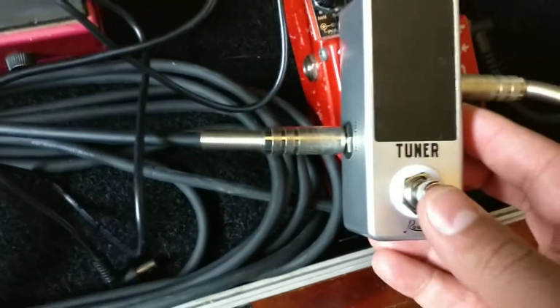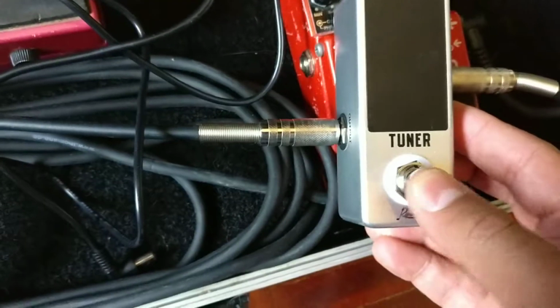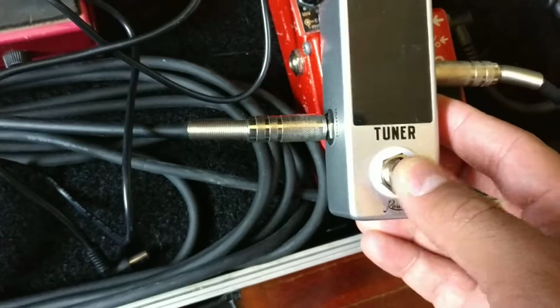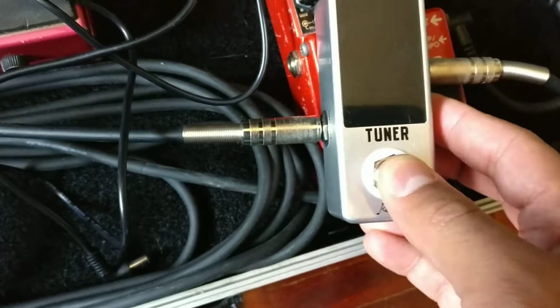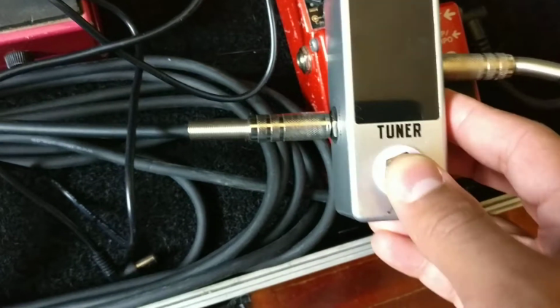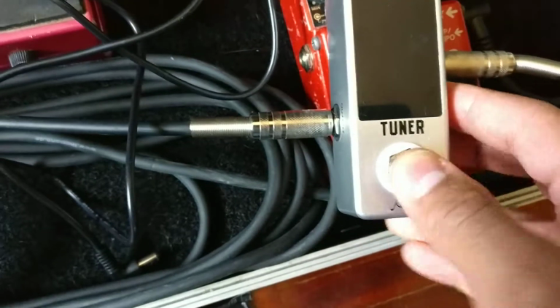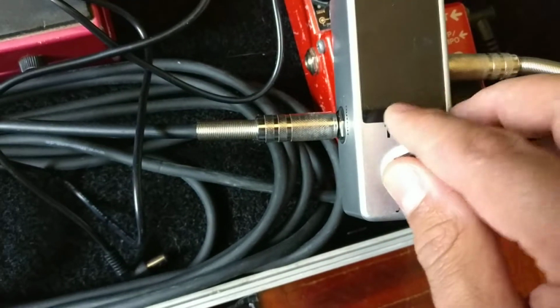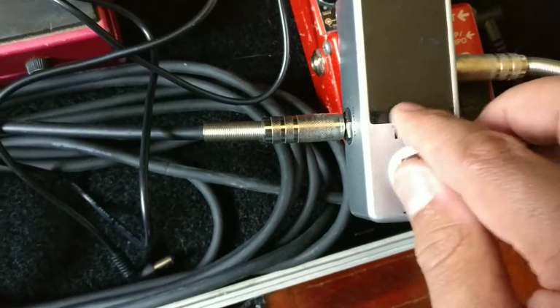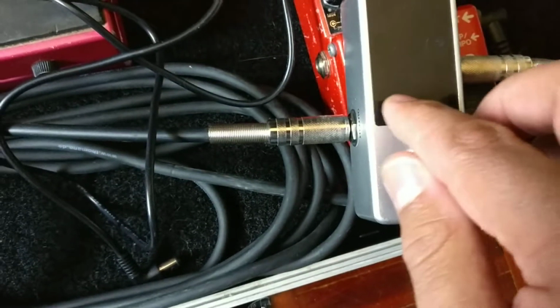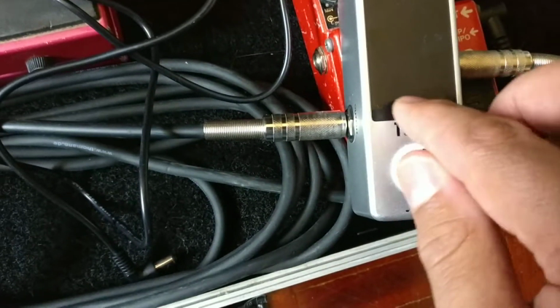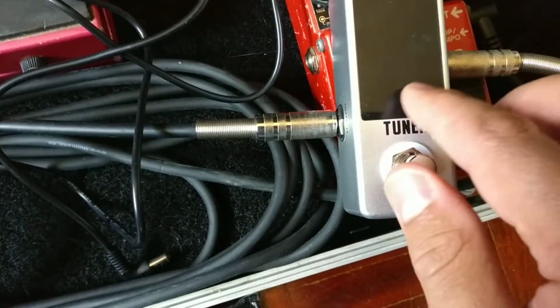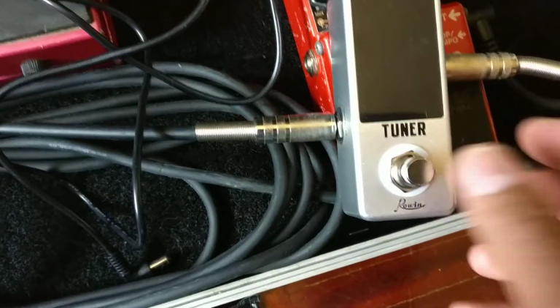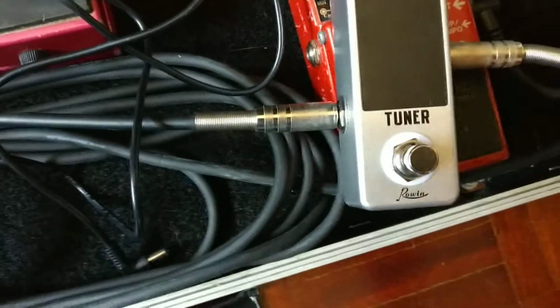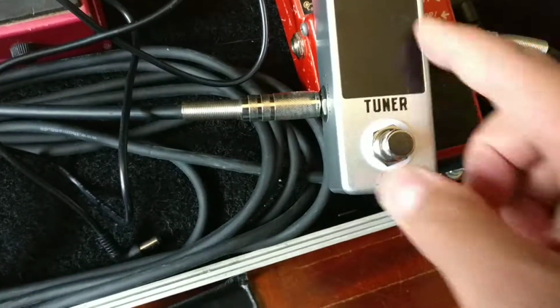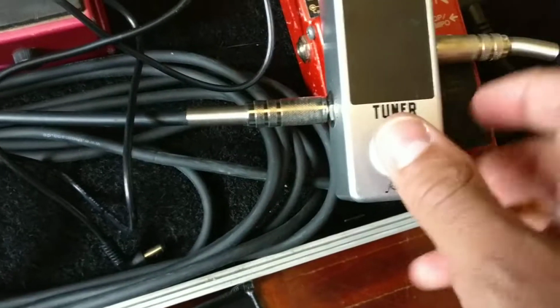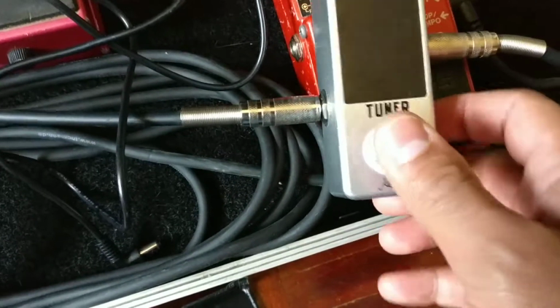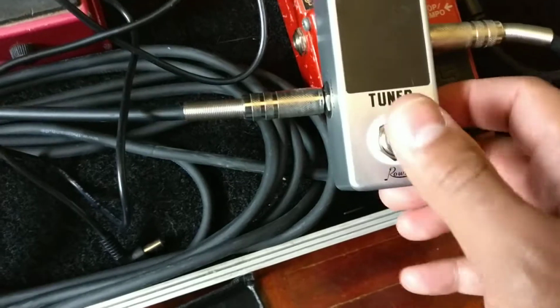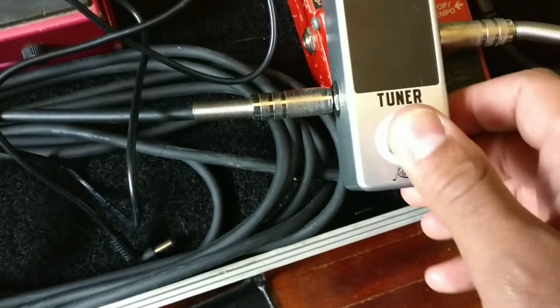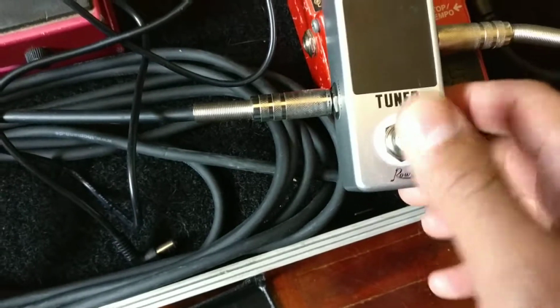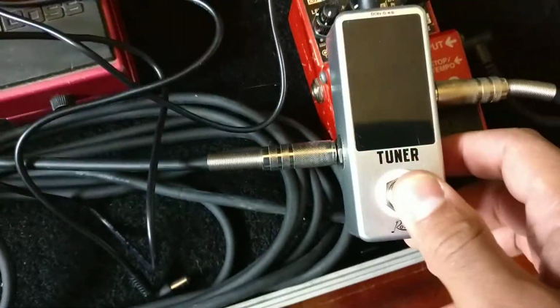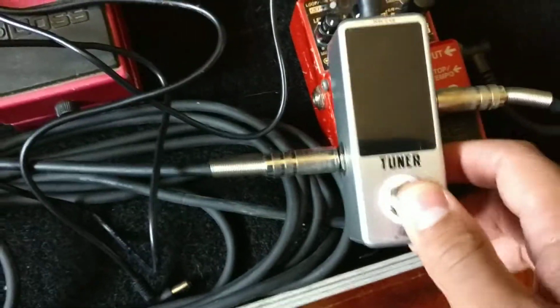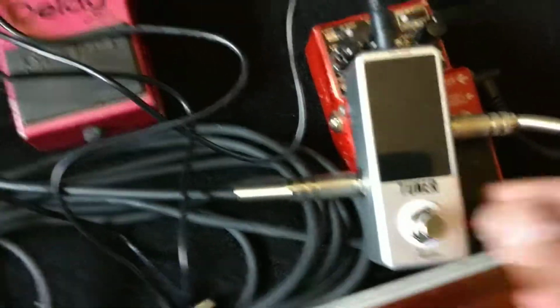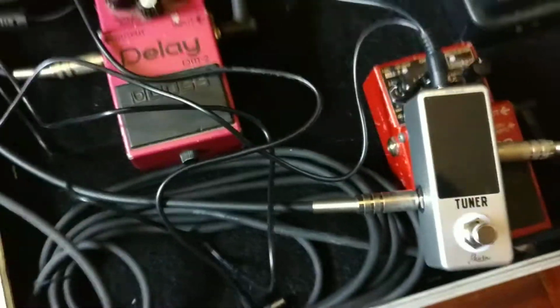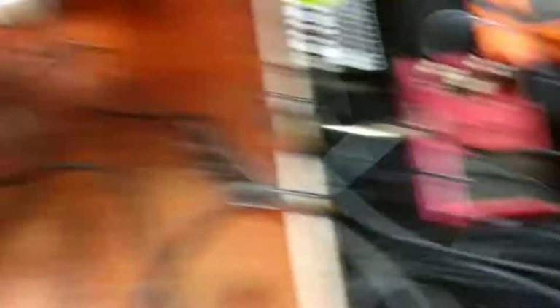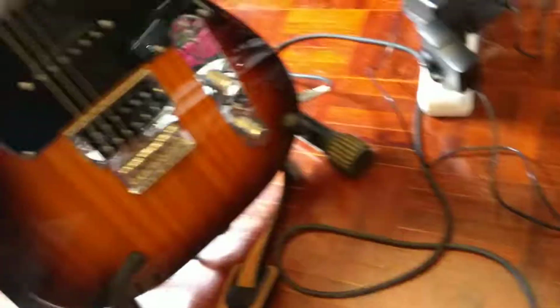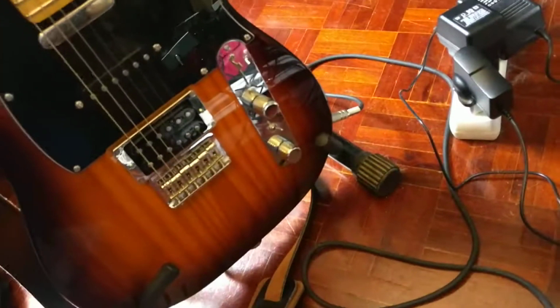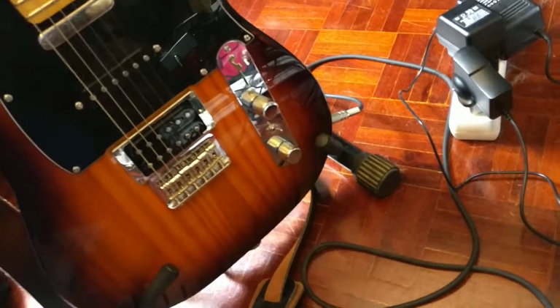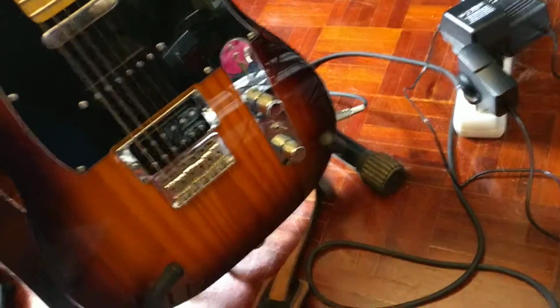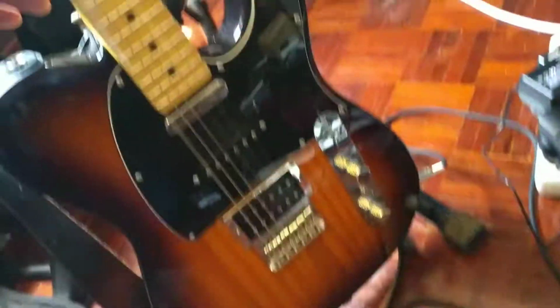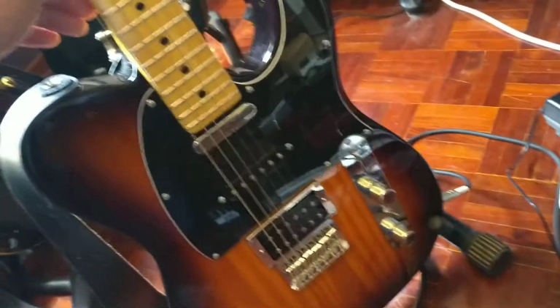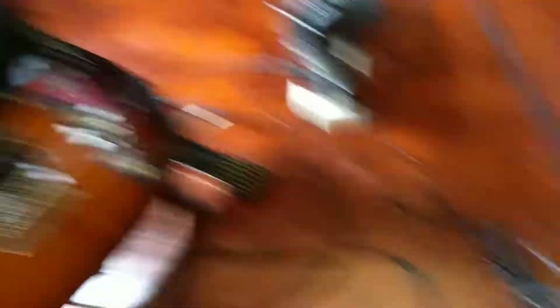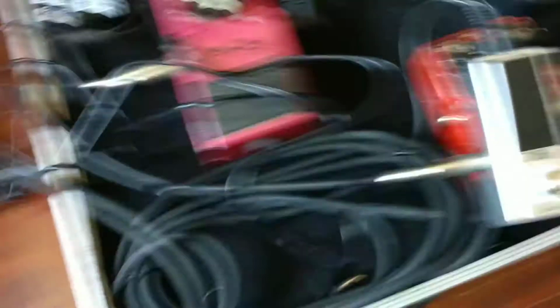When I press the tuner there should be a little bar here to indicate the tuning, but no, it doesn't work. So there you have it.